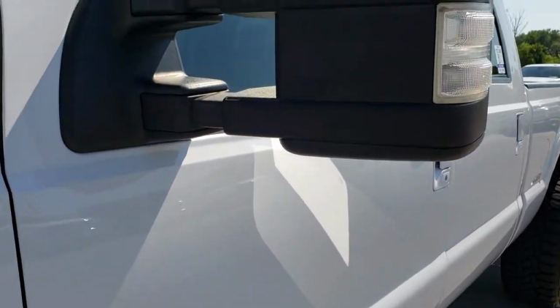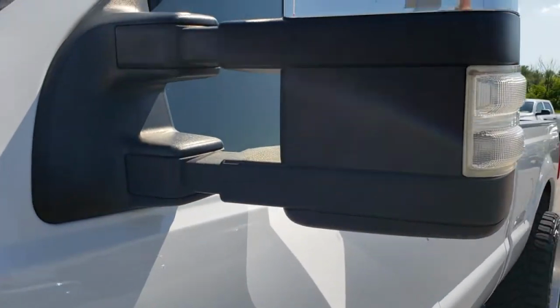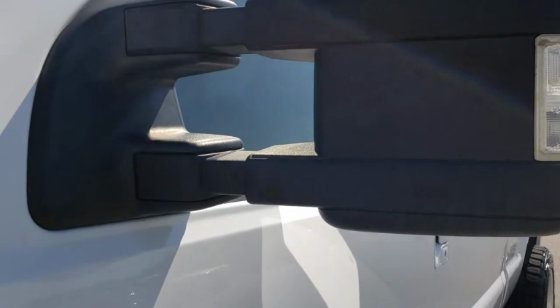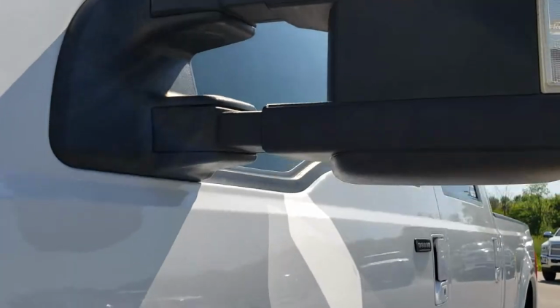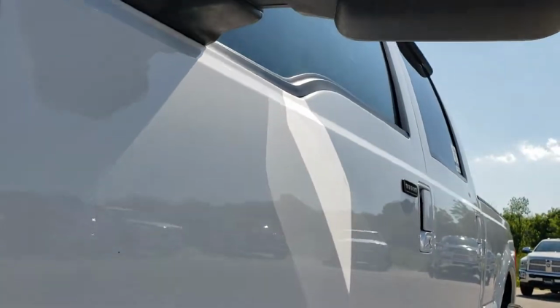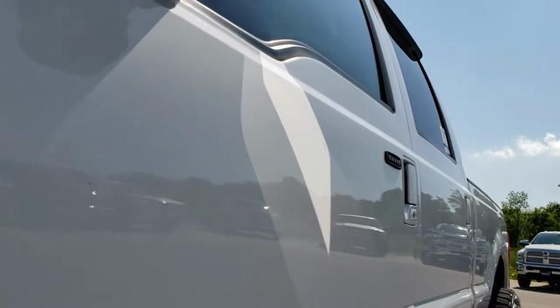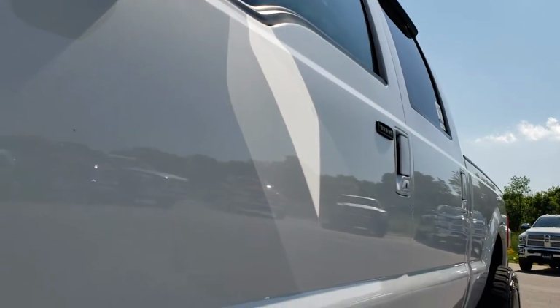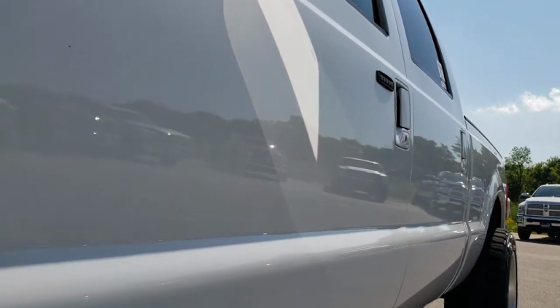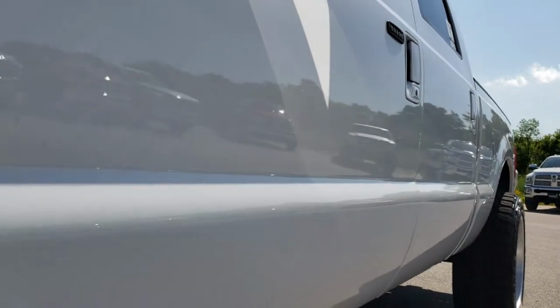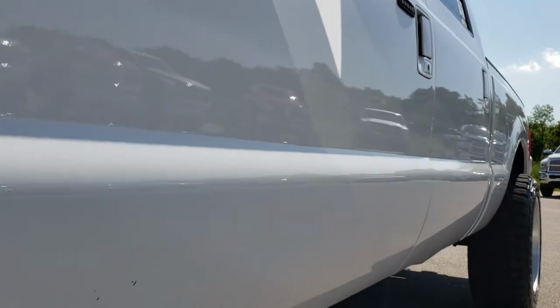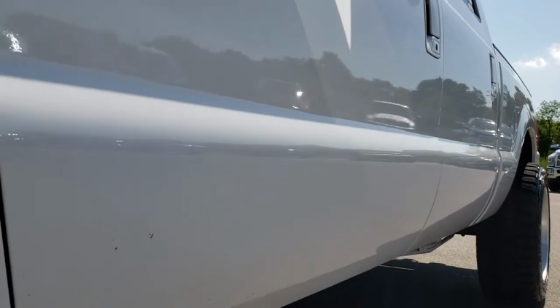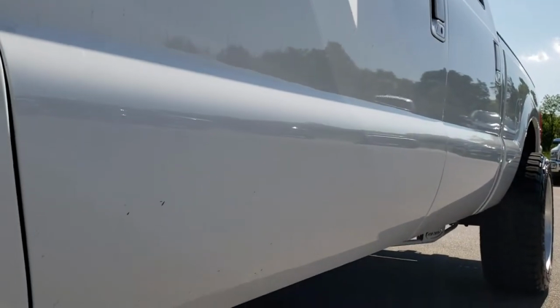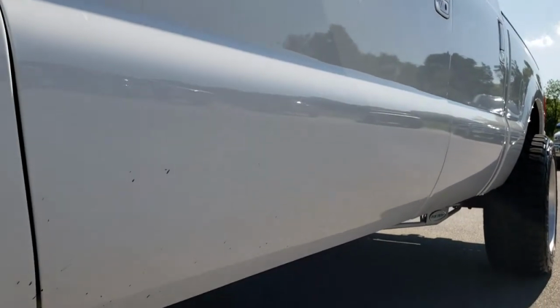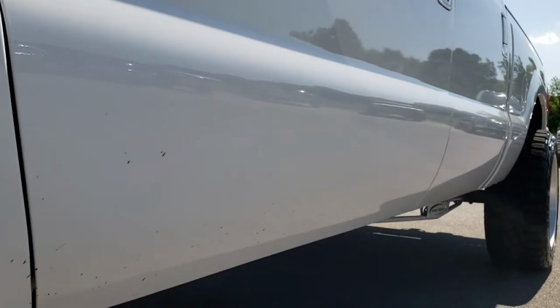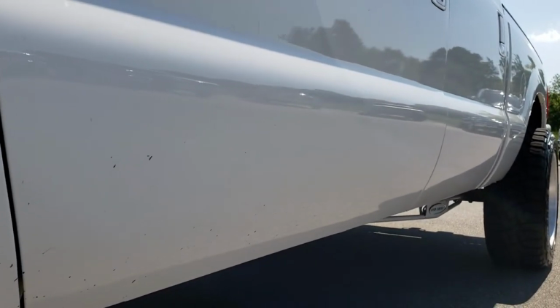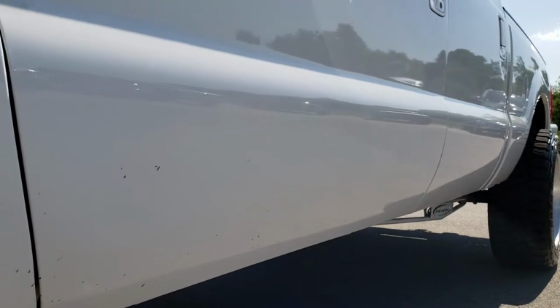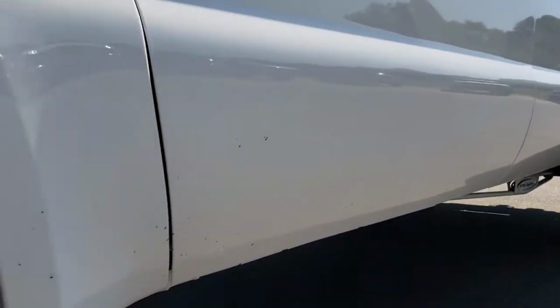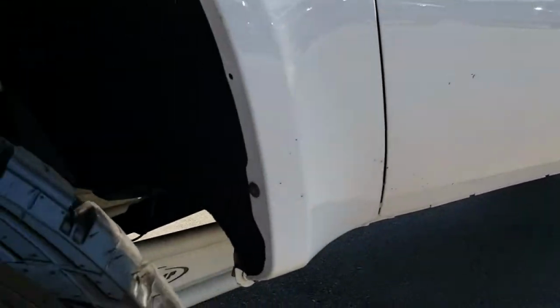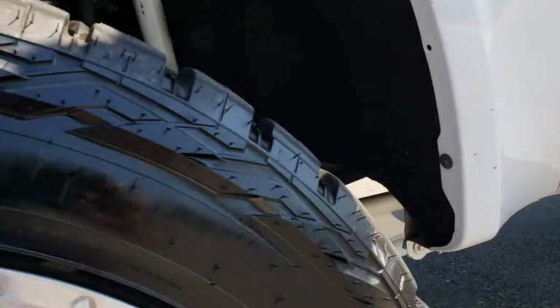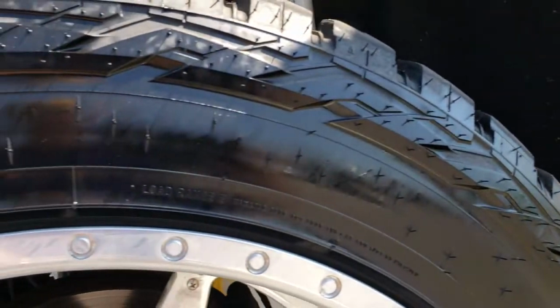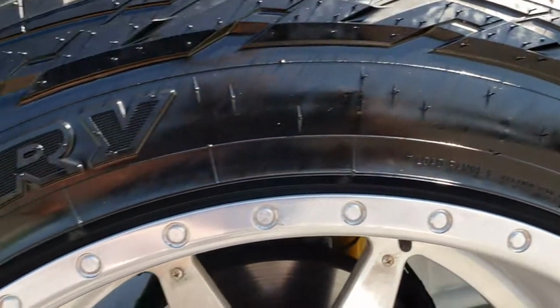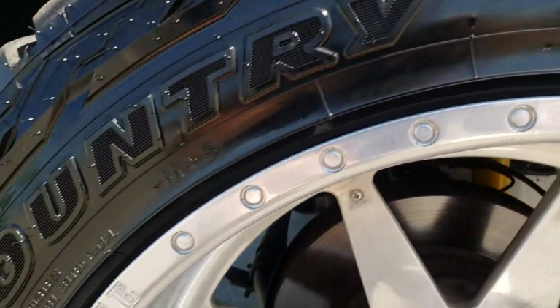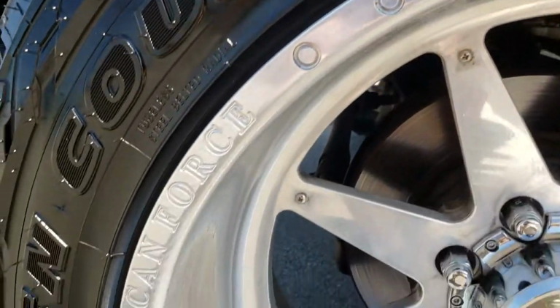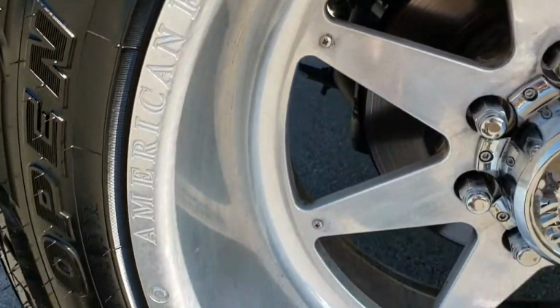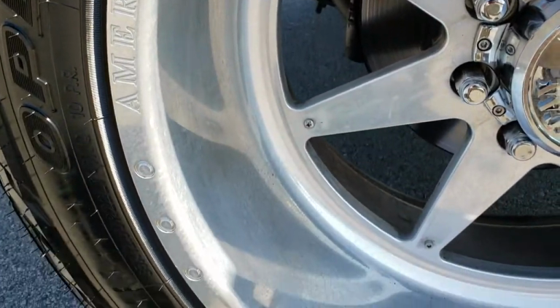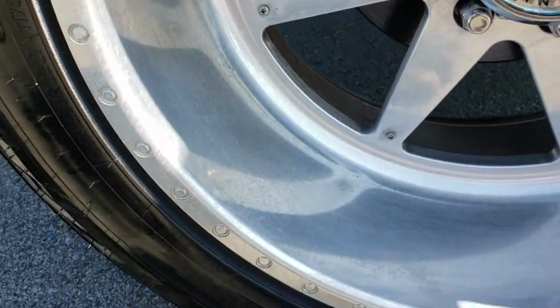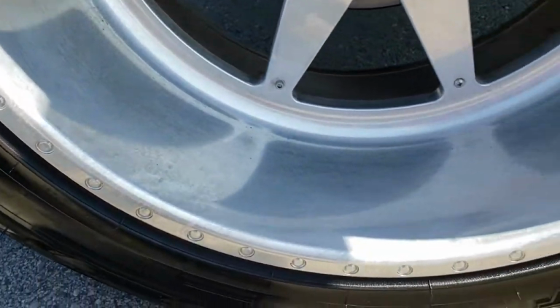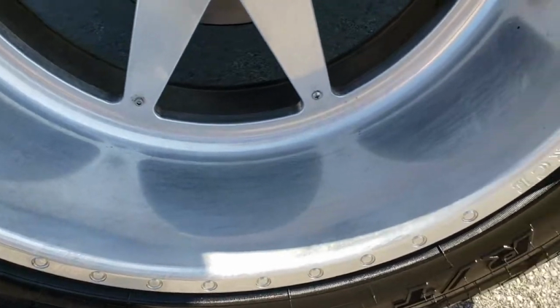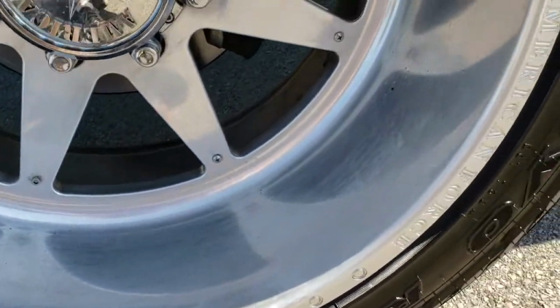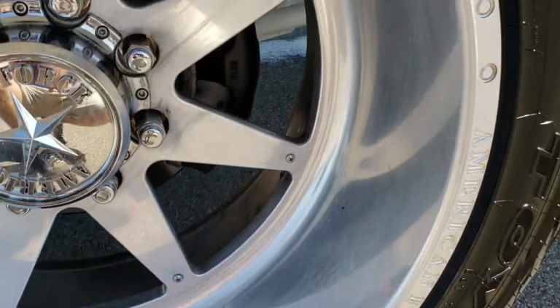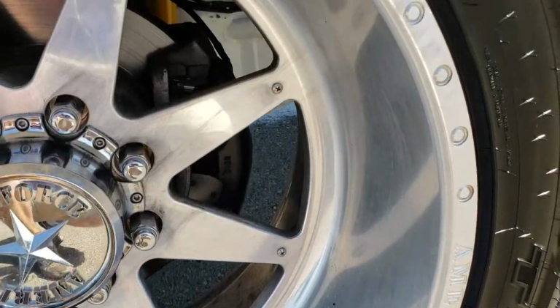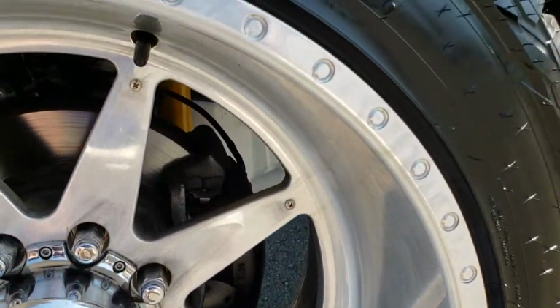We shoot all of our videos in 1080p, so if you have HD capabilities on your computer, tablet, or smartphone device, turn them on right now because it is like you are looking at the vehicle with me. 22-inch American Force polished aluminum rims.